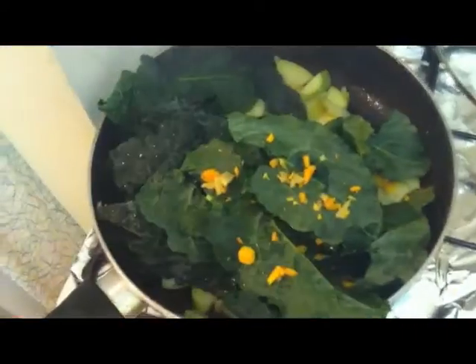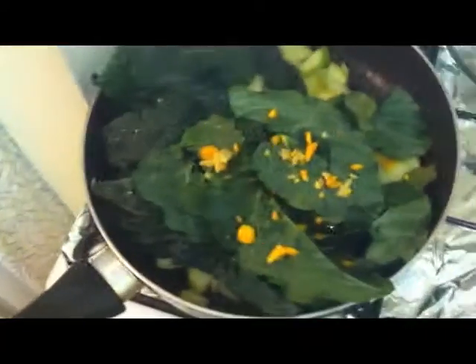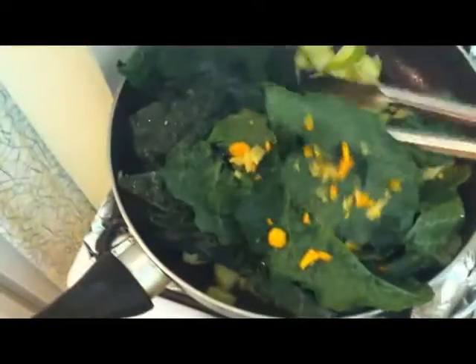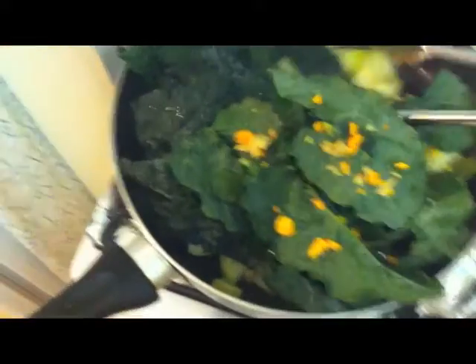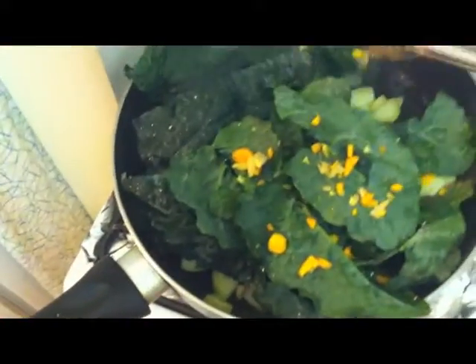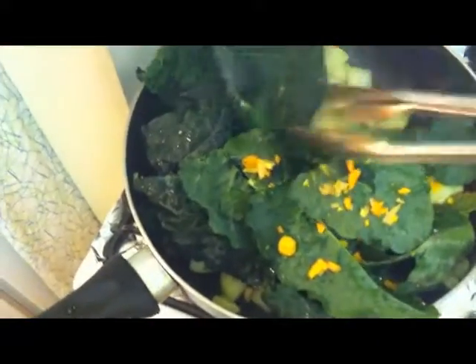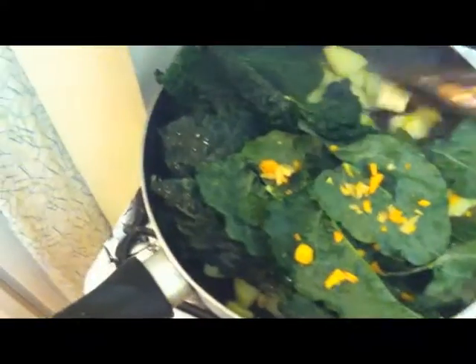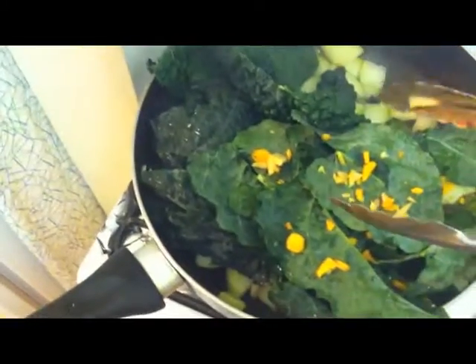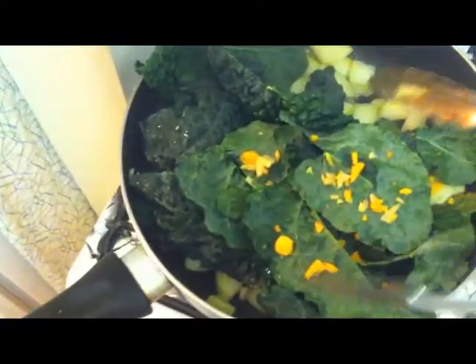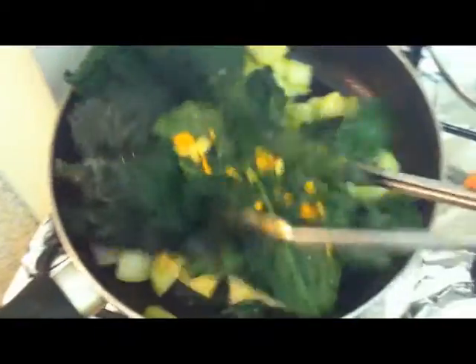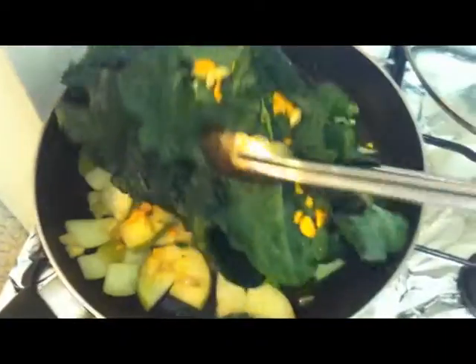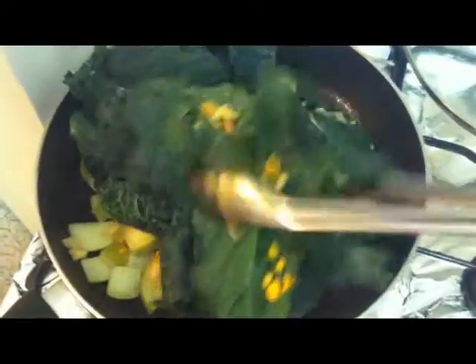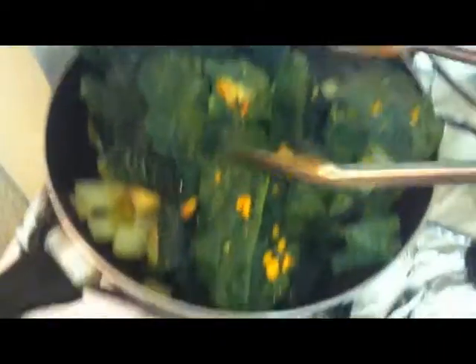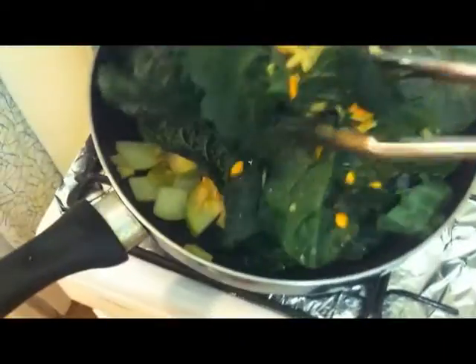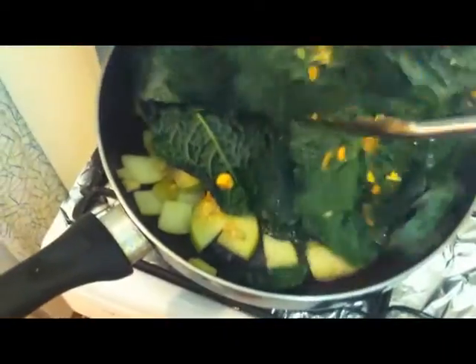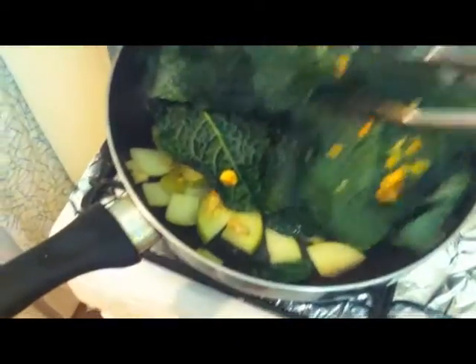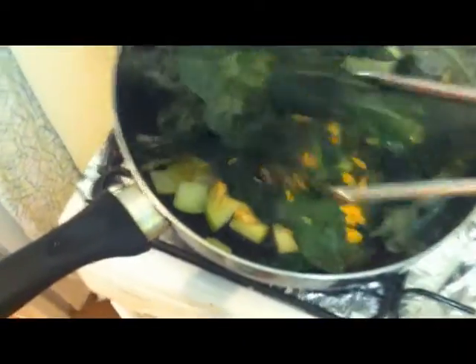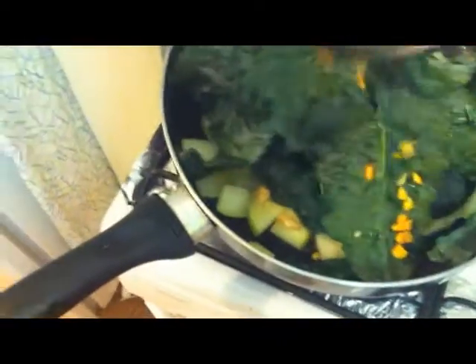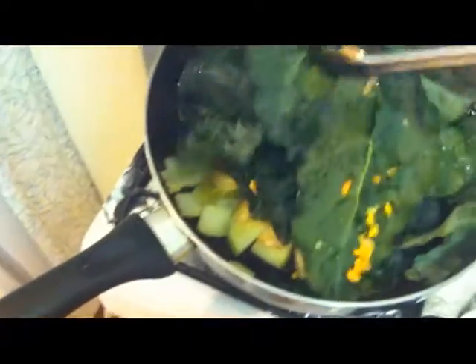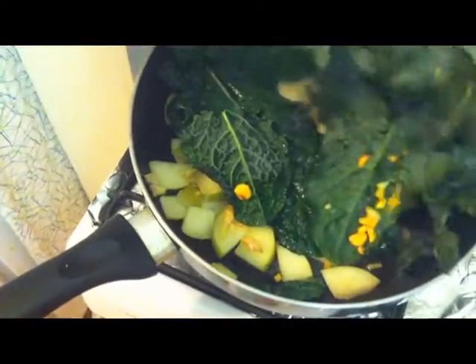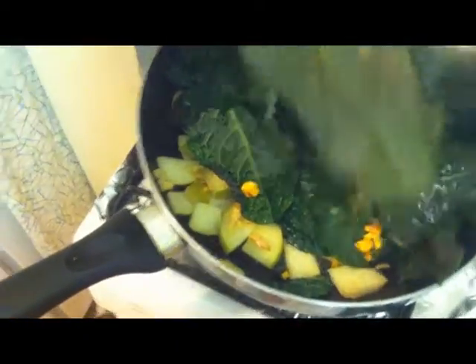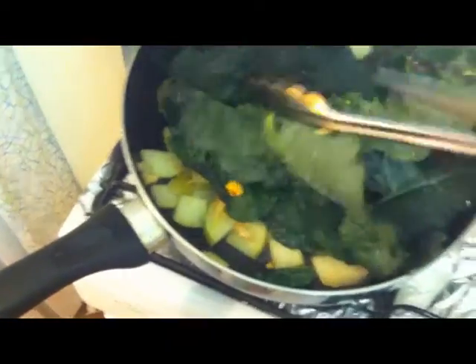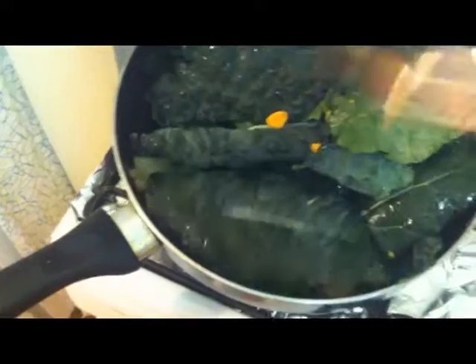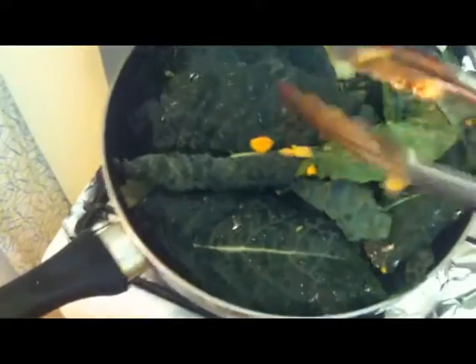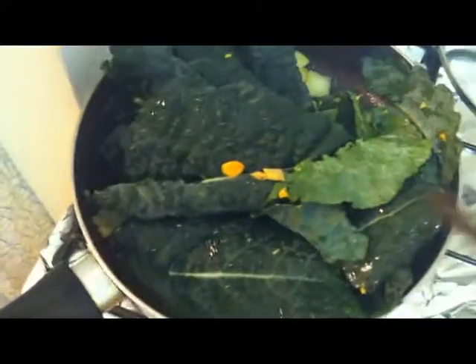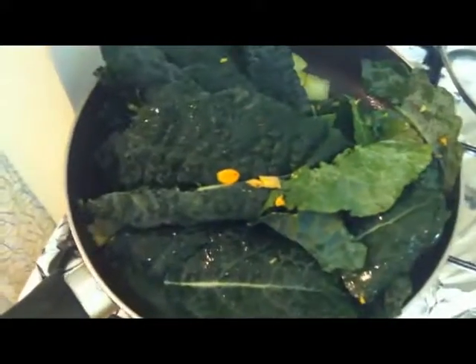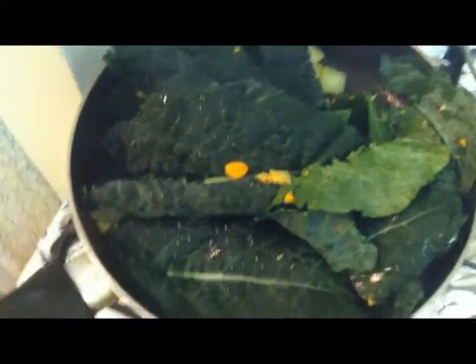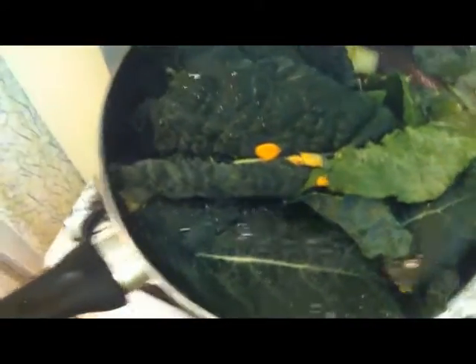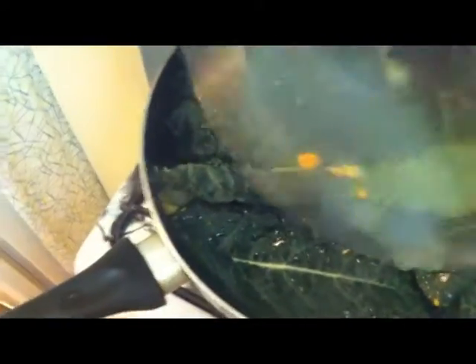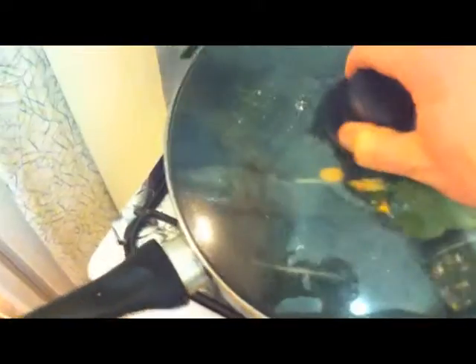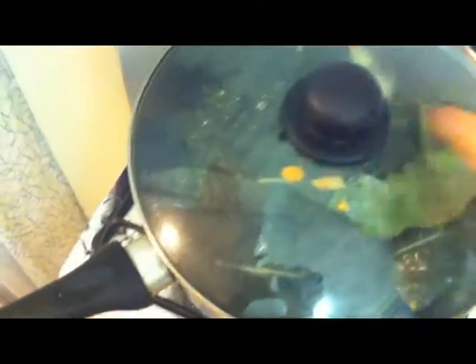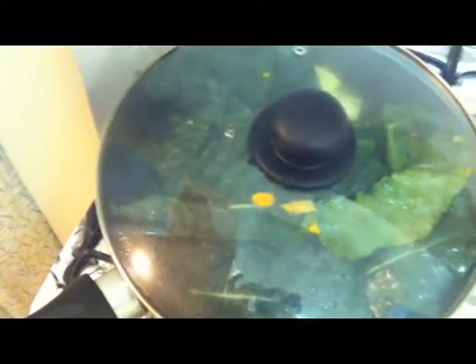Apples sautéed for about two minutes, then you just throw everything else in — greens, the spices you cut up. Hit it with some salt, hit it with some pepper, throw a lid on it.